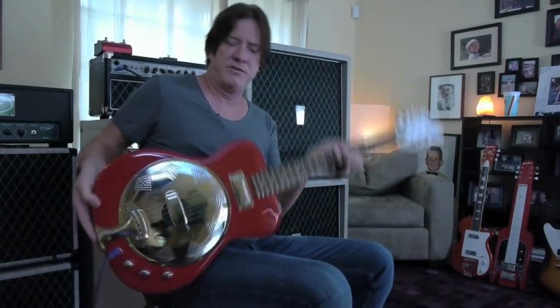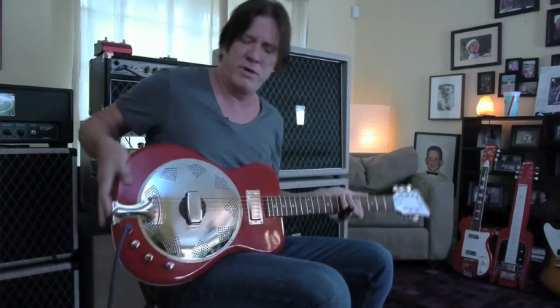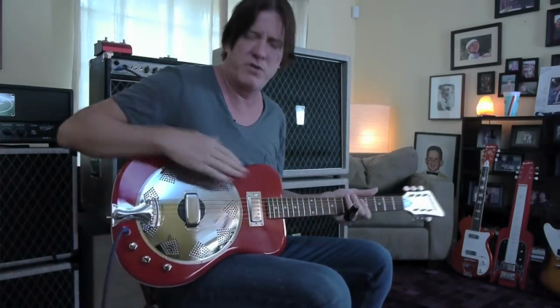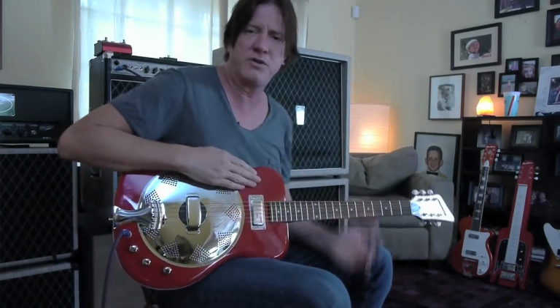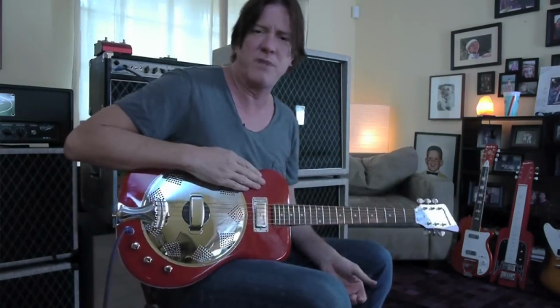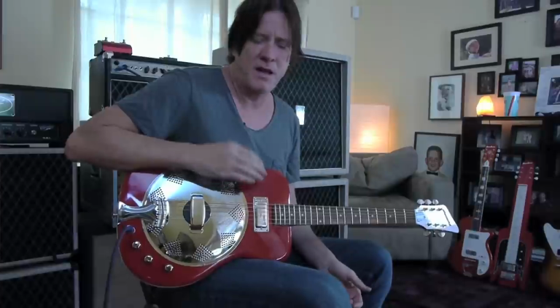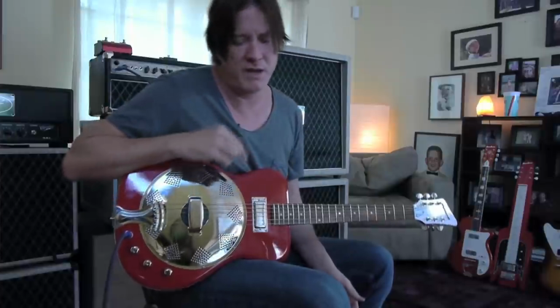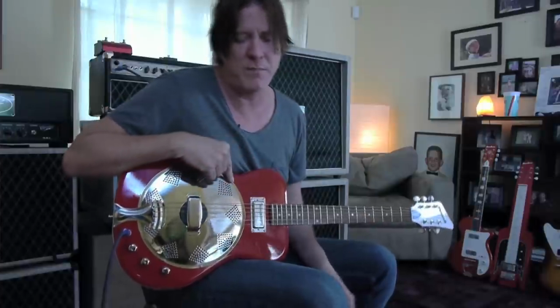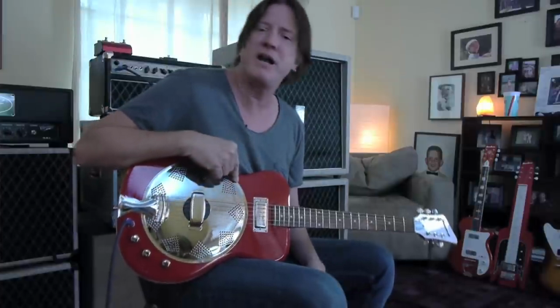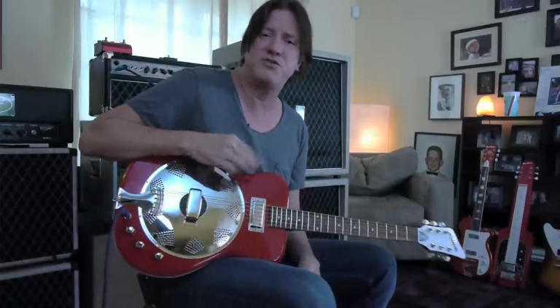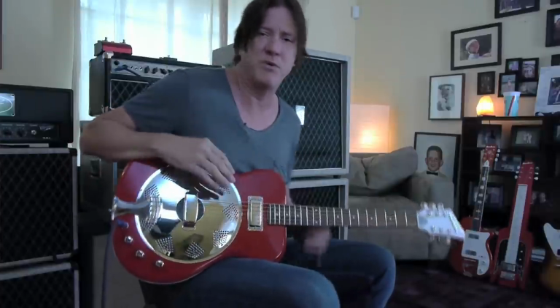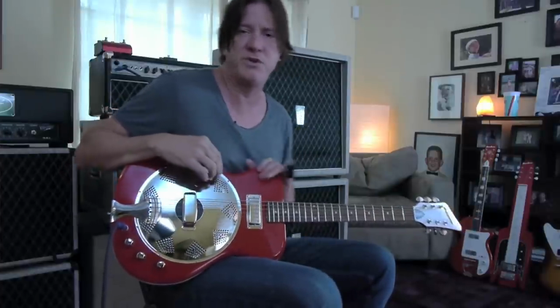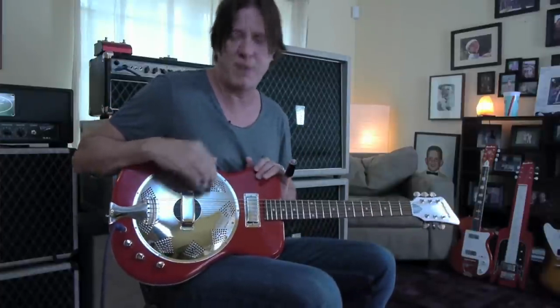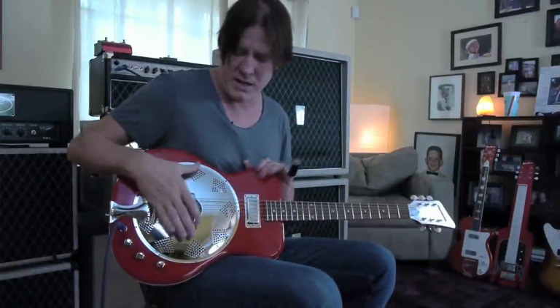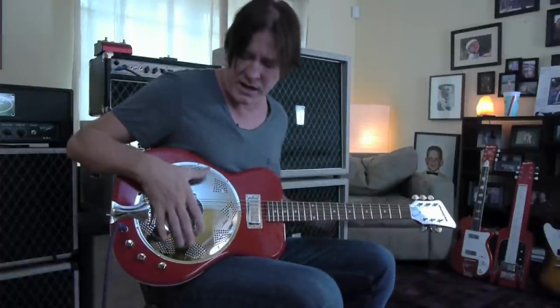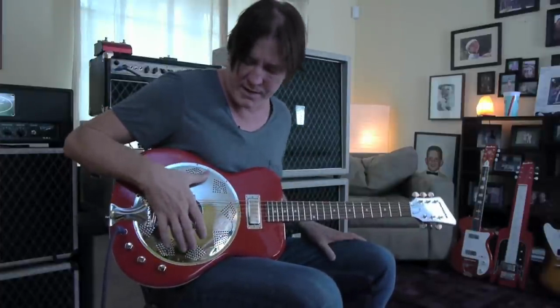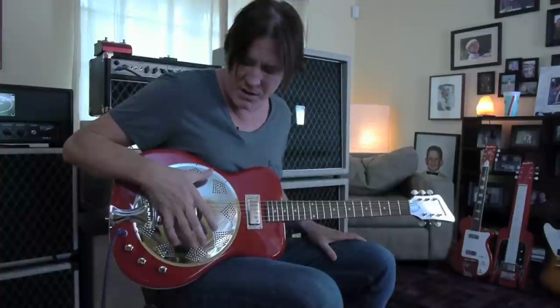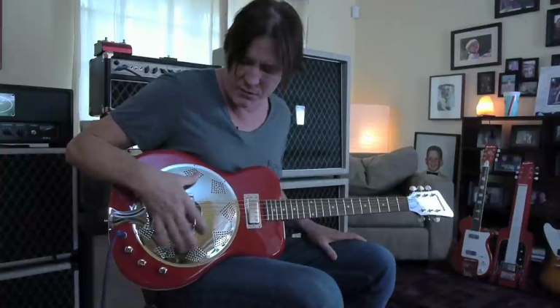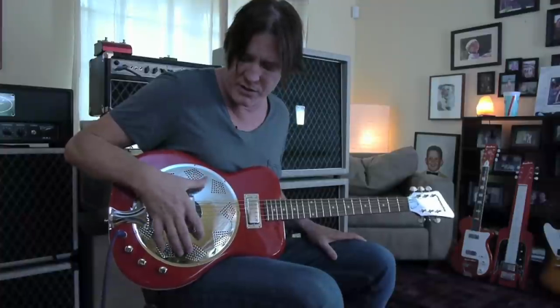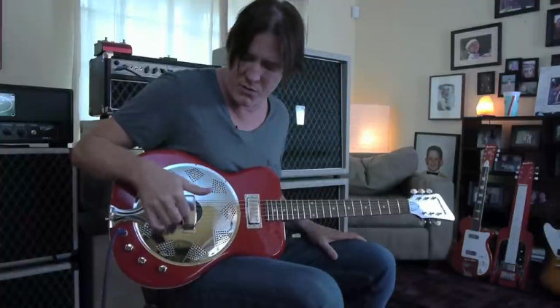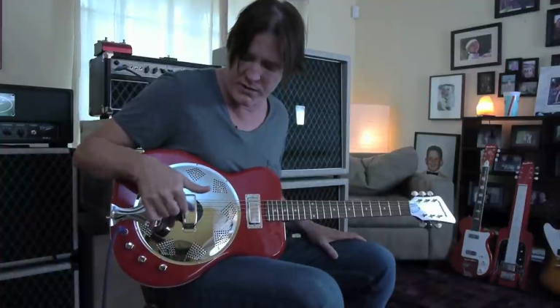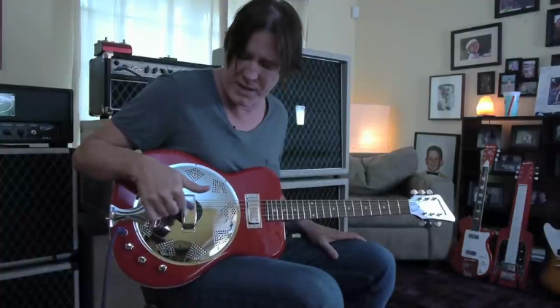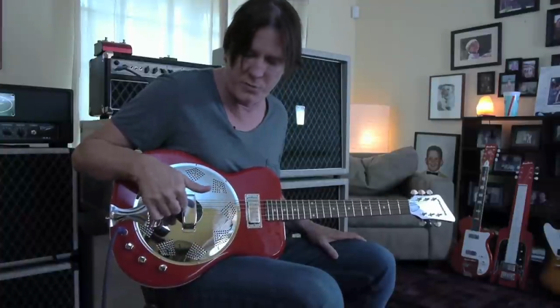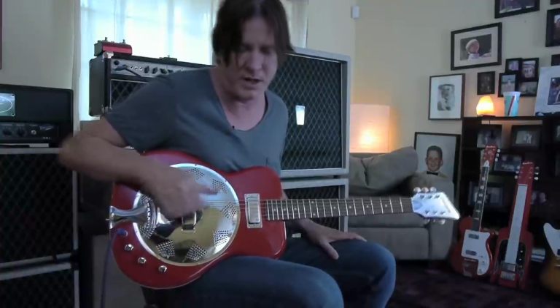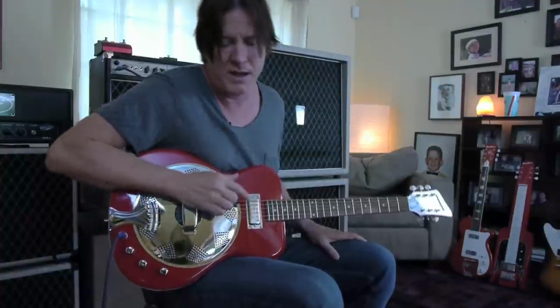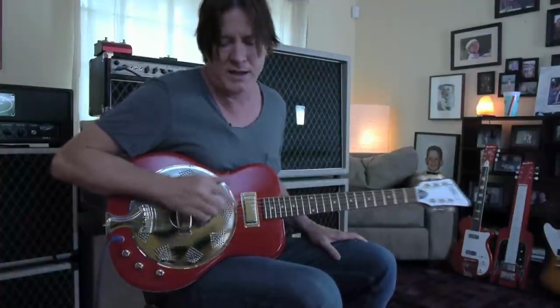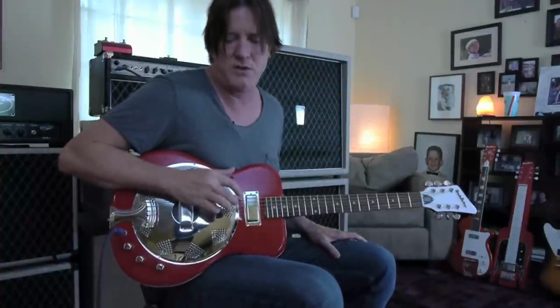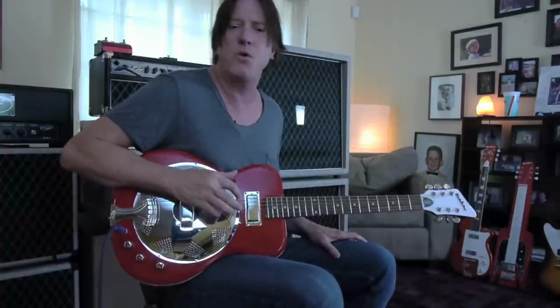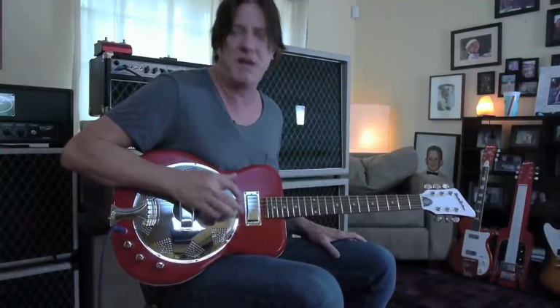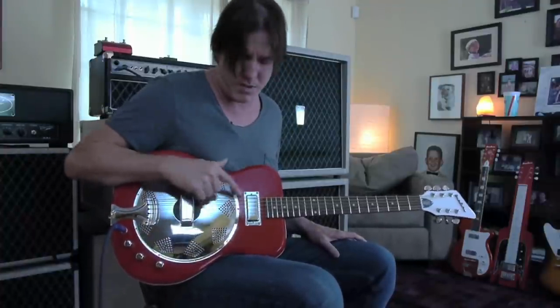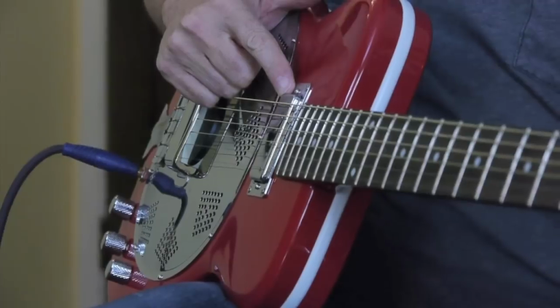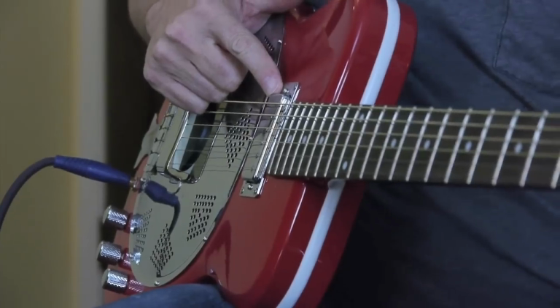It's a really, really cool guitar. It's made of mahogany — it's a completely chambered body. It's got a resonator cone with a piezo pickup and a New York mini humbucker in the neck.